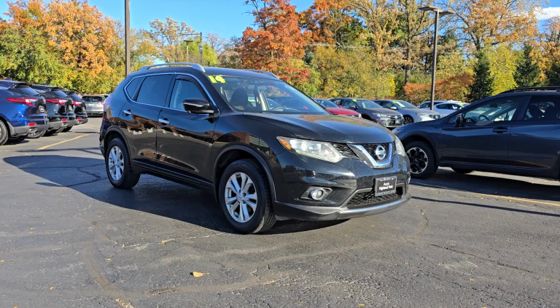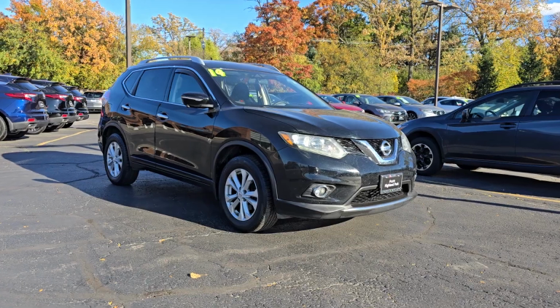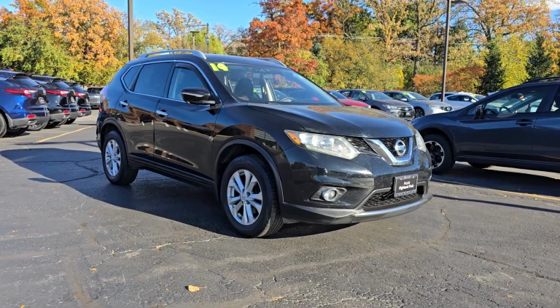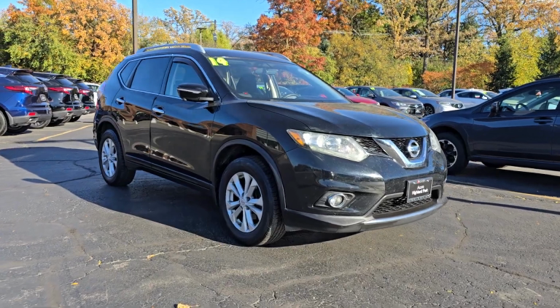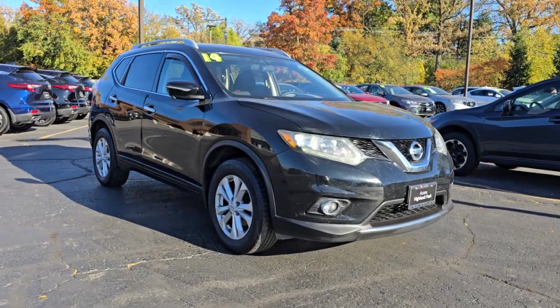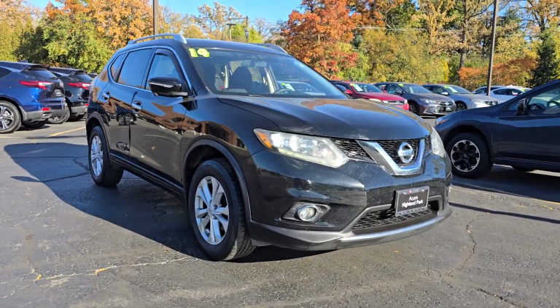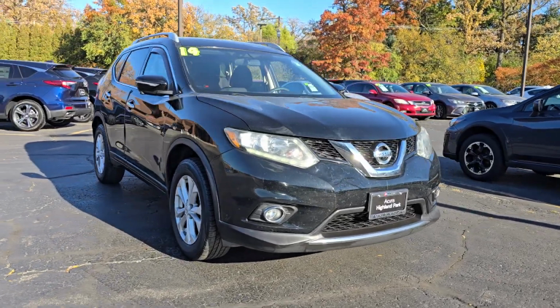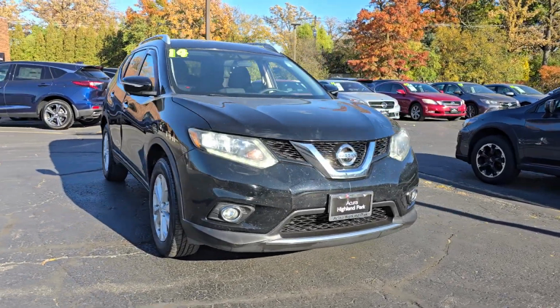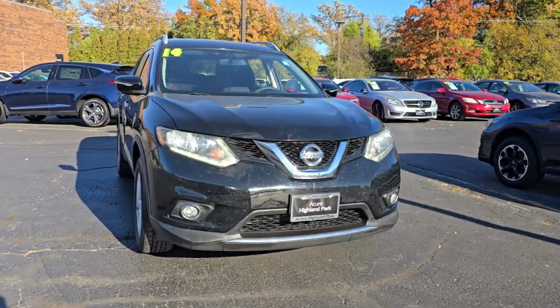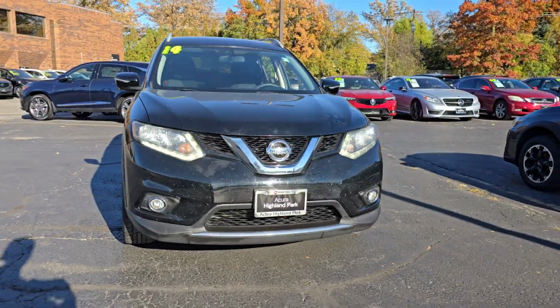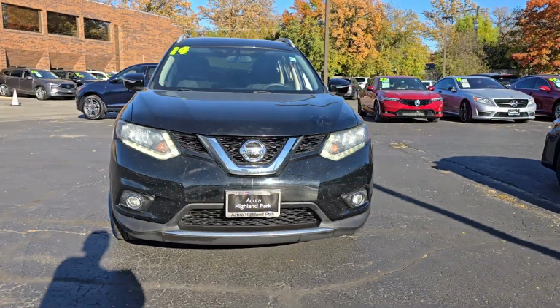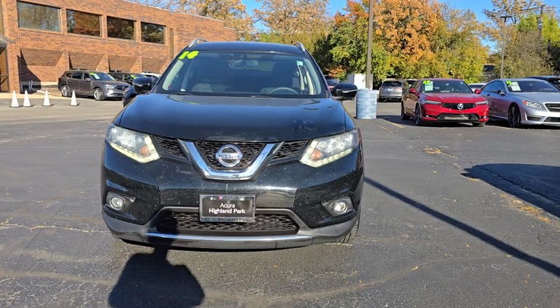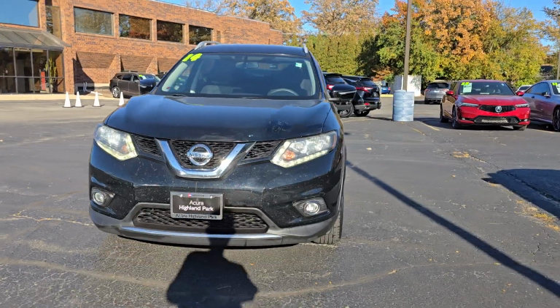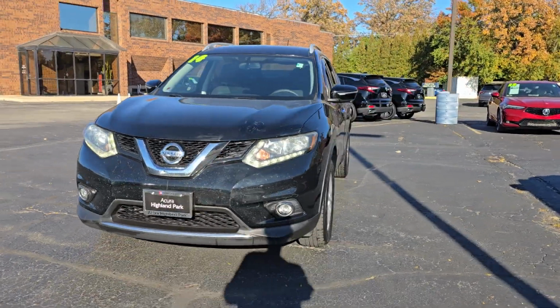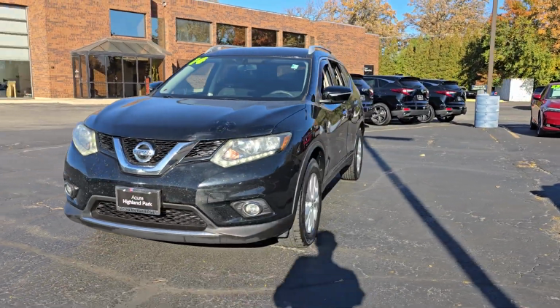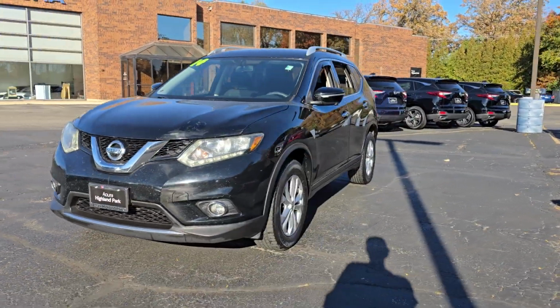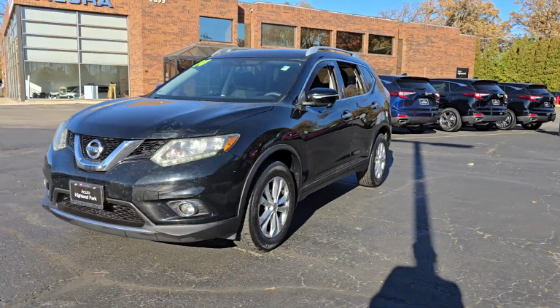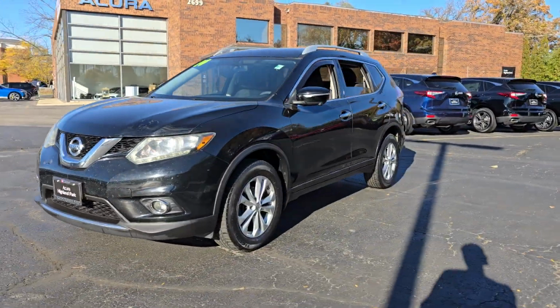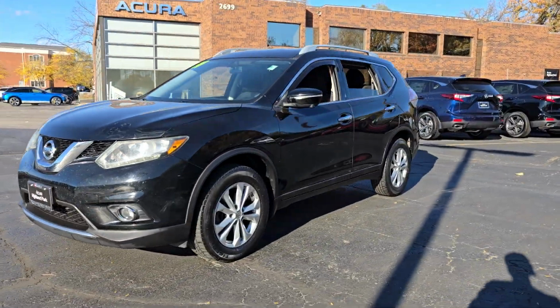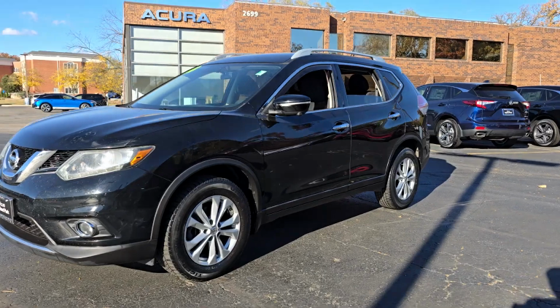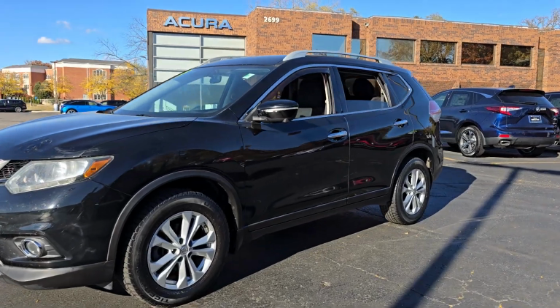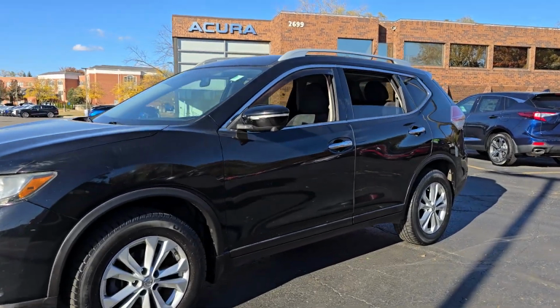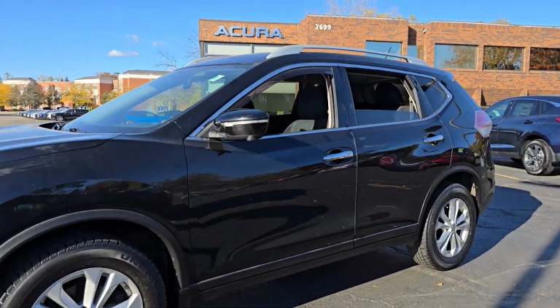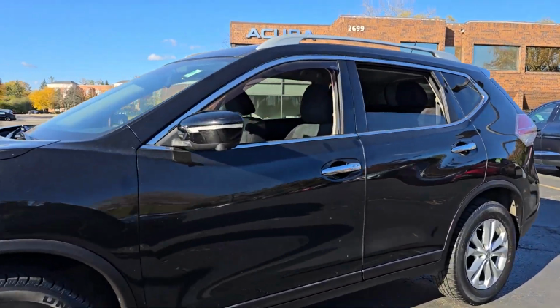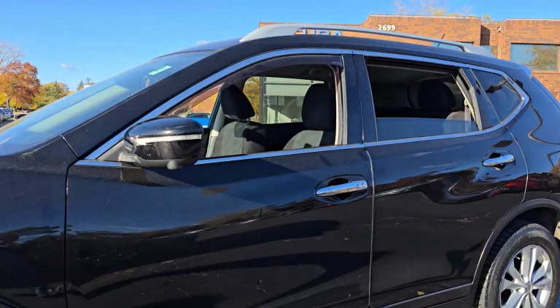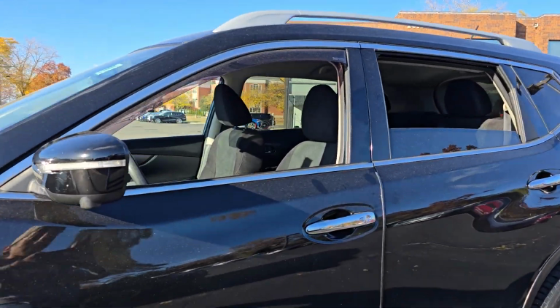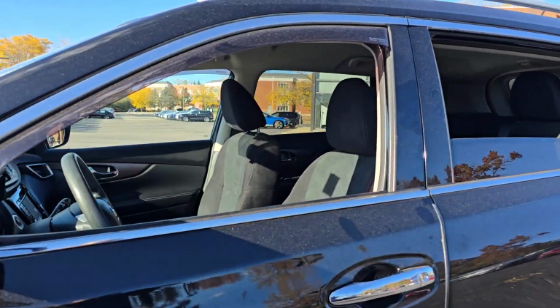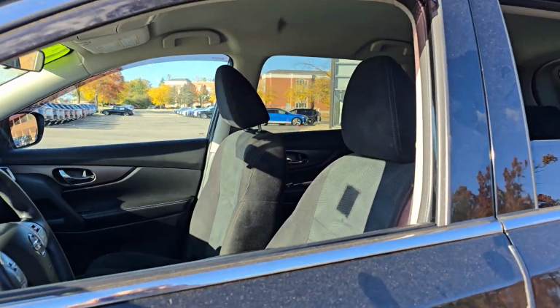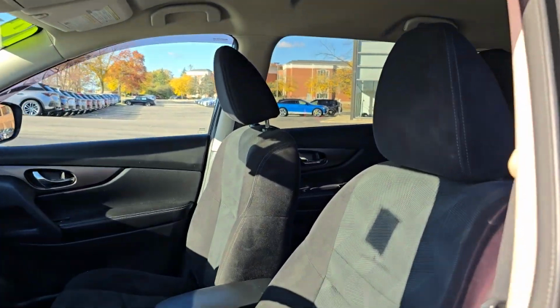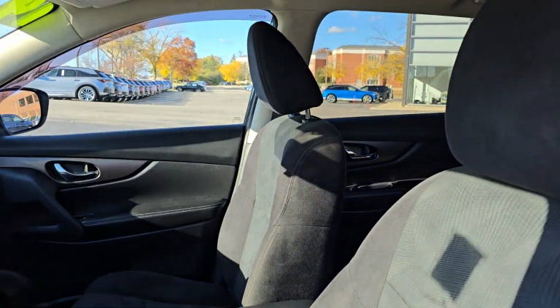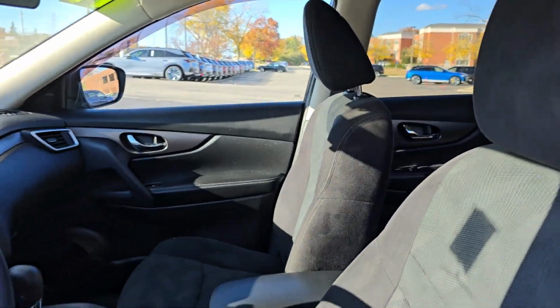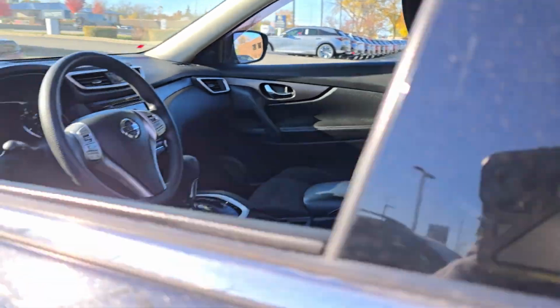Go home happy with the 2014 Nissan Rogue. With less than 90,000 miles on the odometer, this vehicle stands out from the rest. This feature-rich Rogue adds confidence and convenience to everyday life.